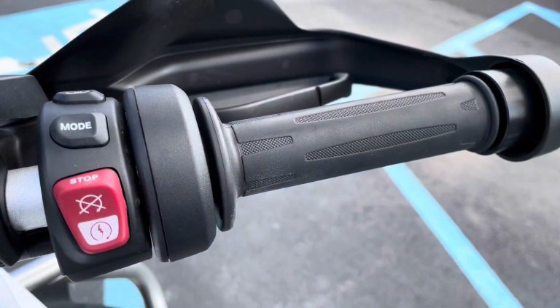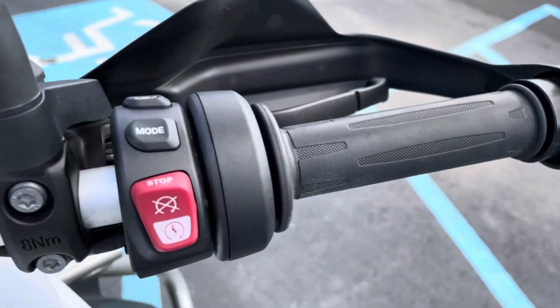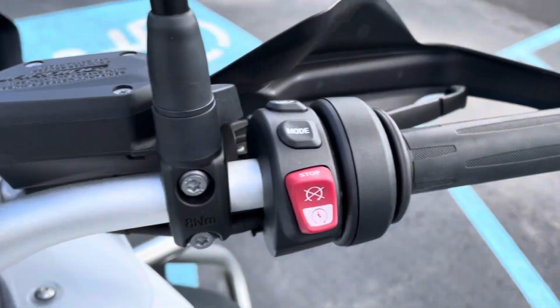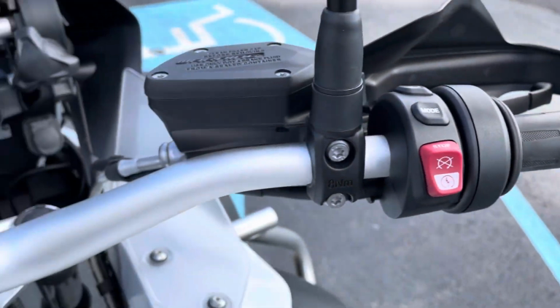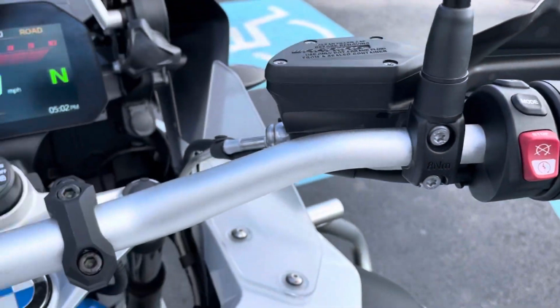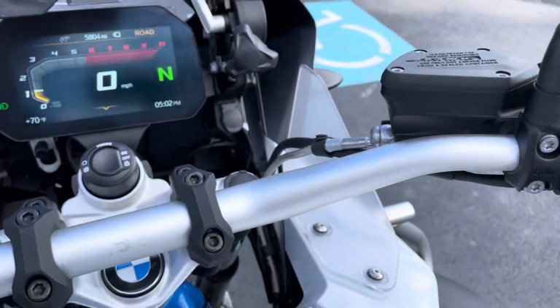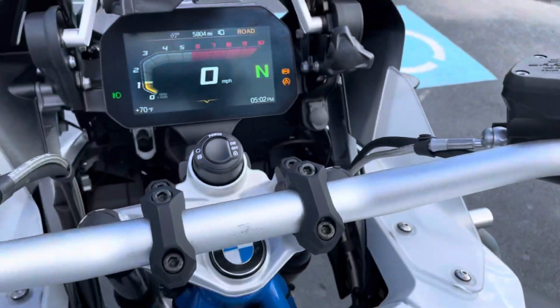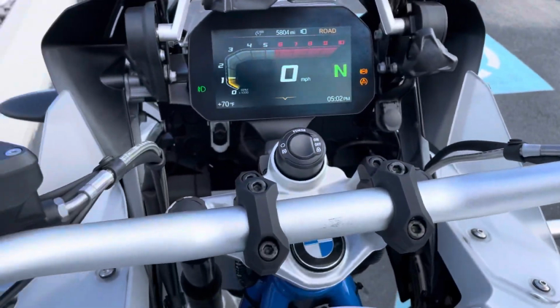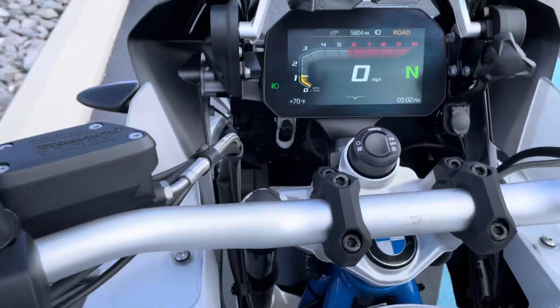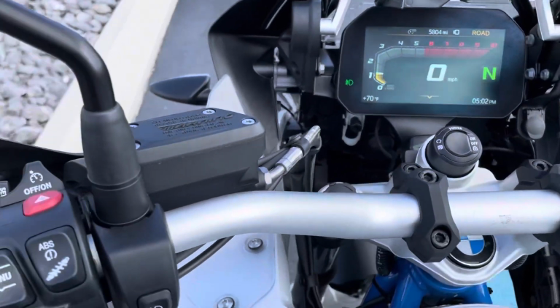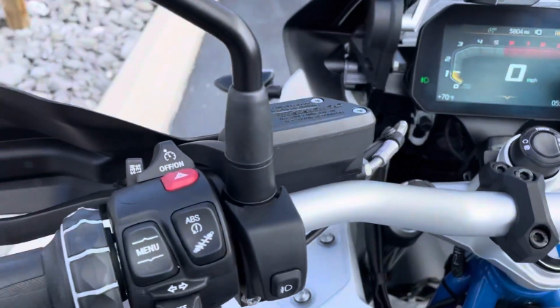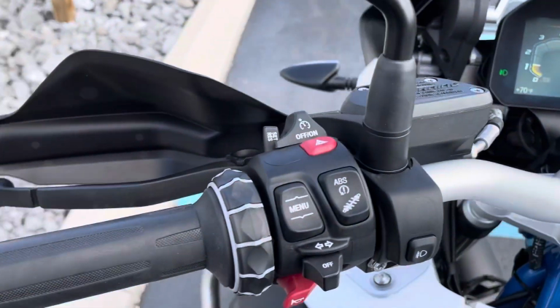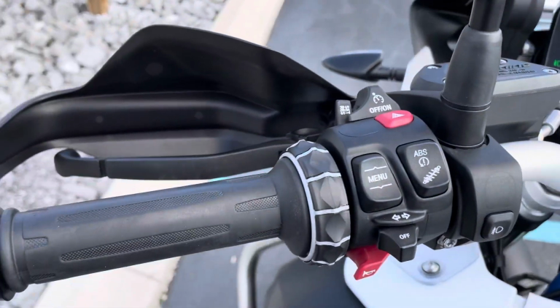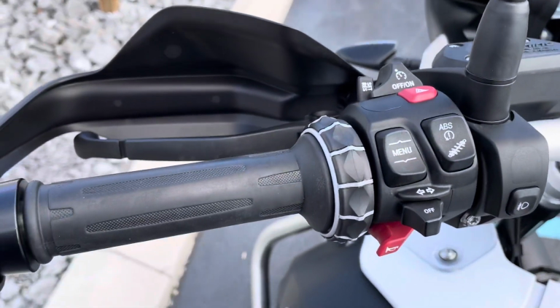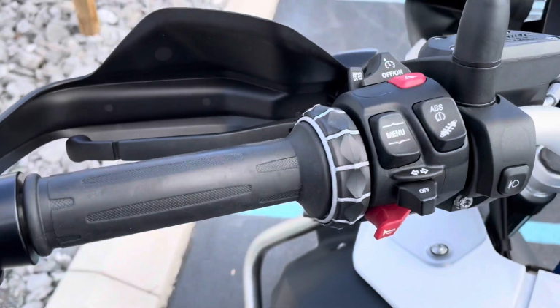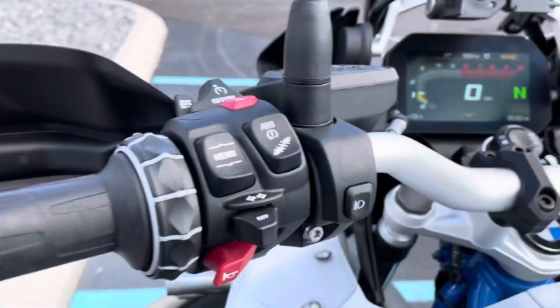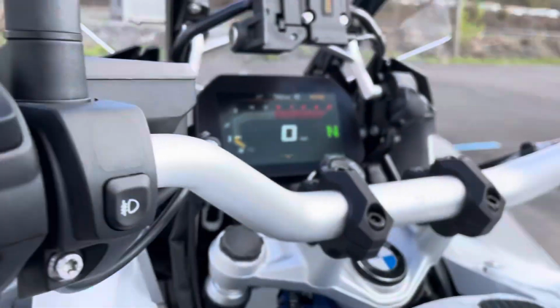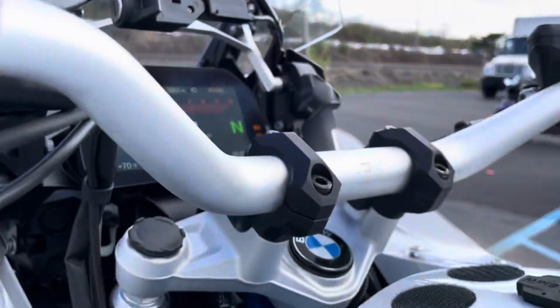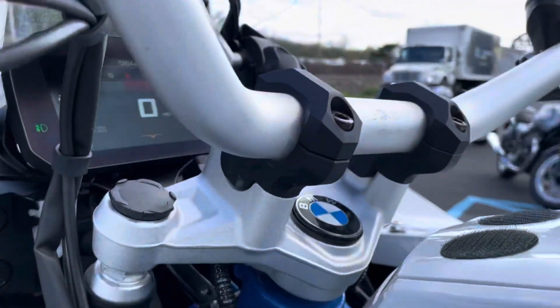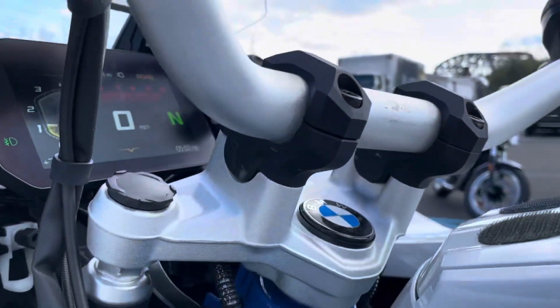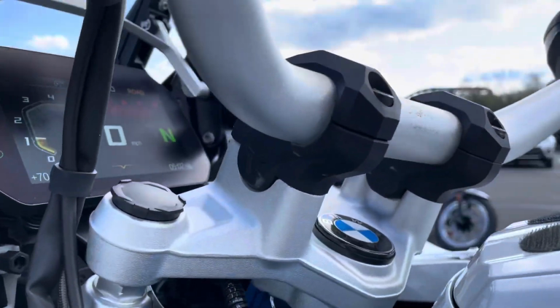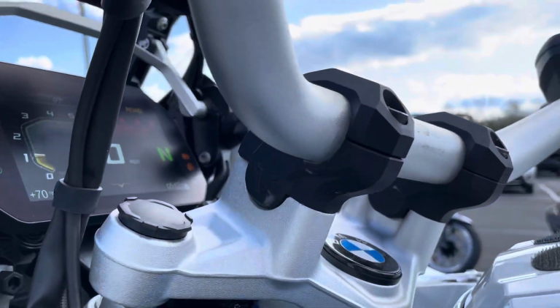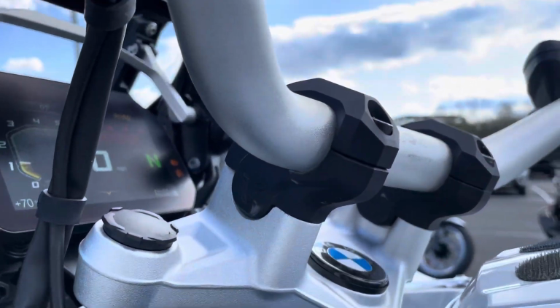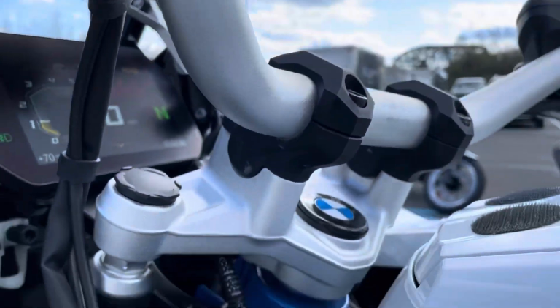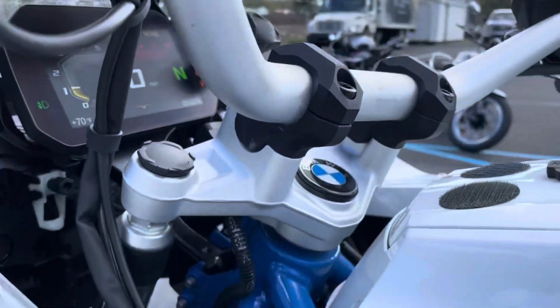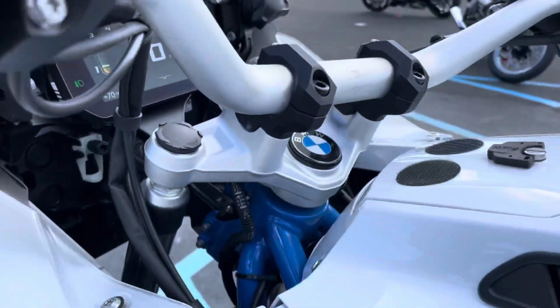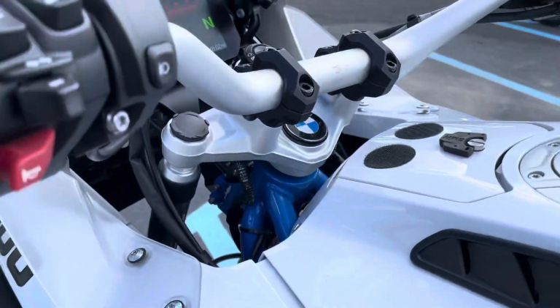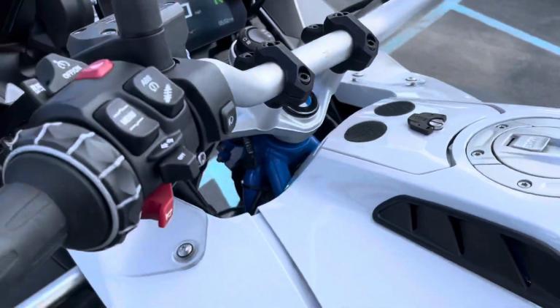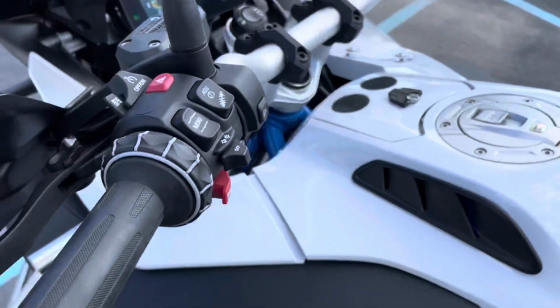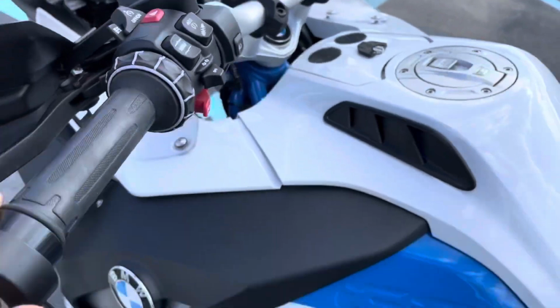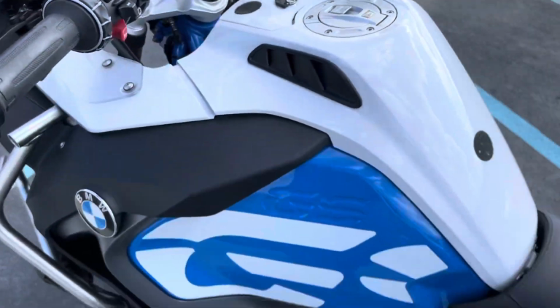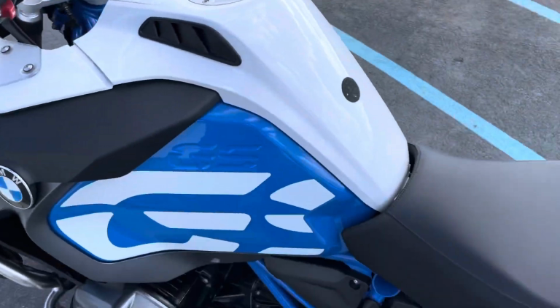Switches and buttons look good. There is an aftermarket set of bar risers on here.